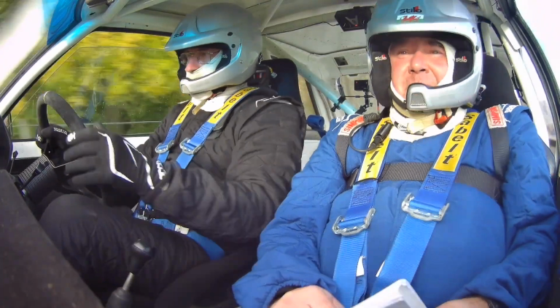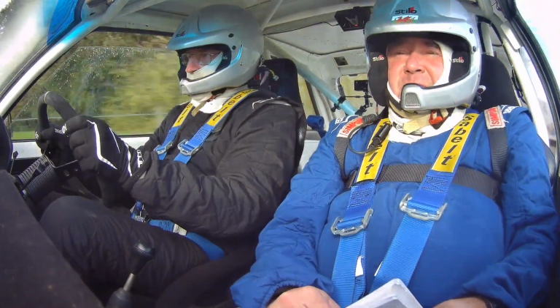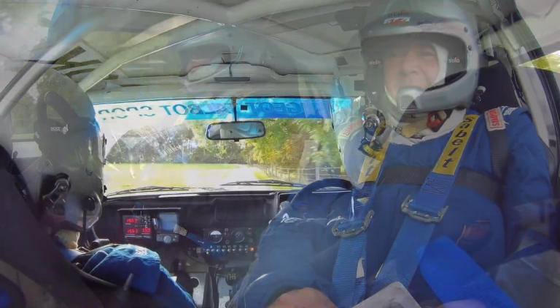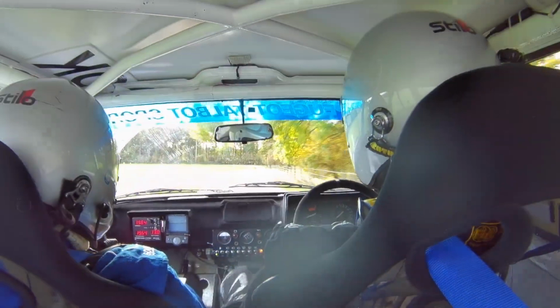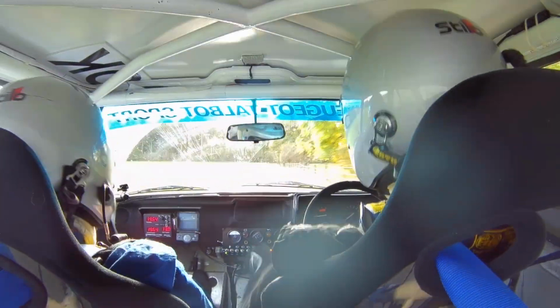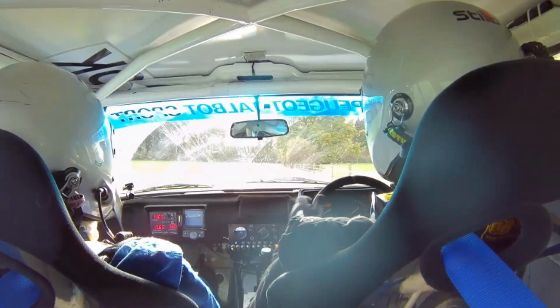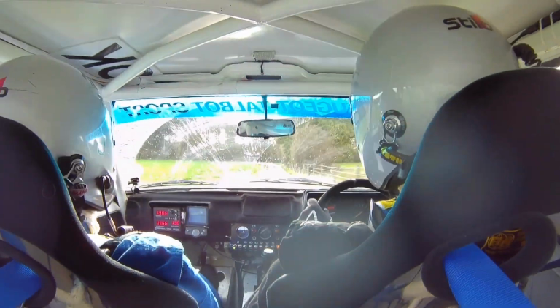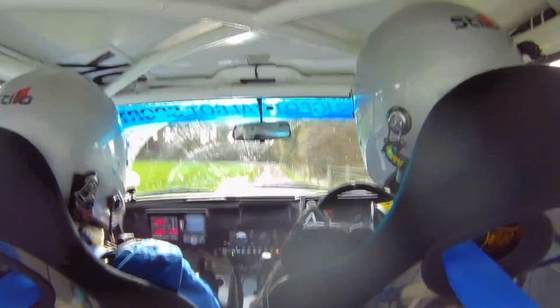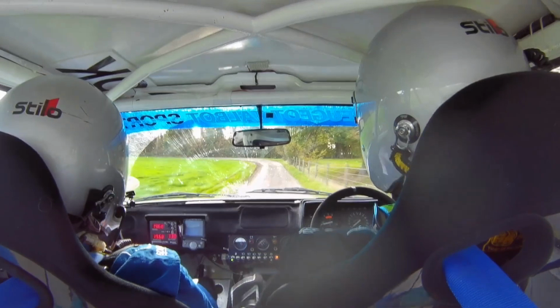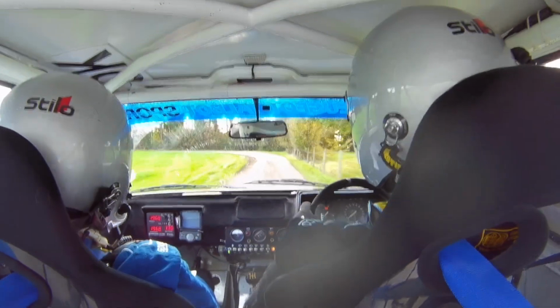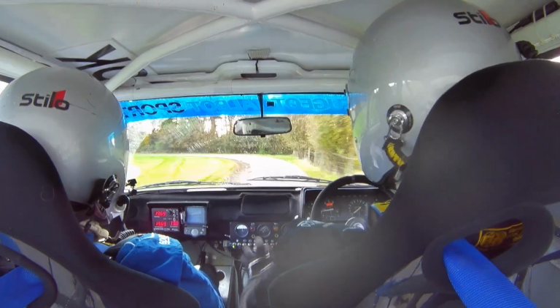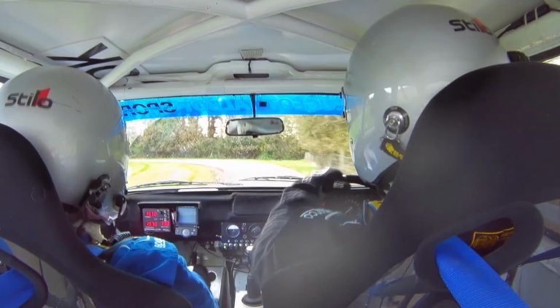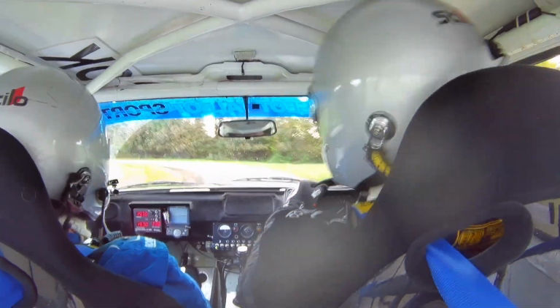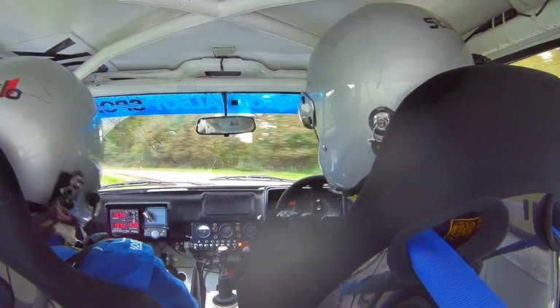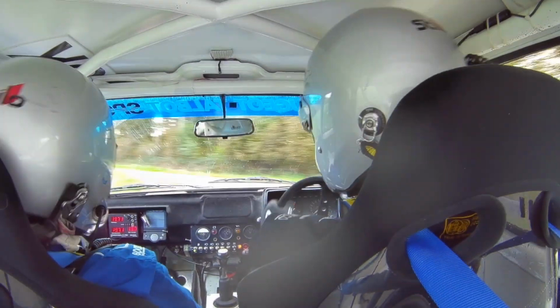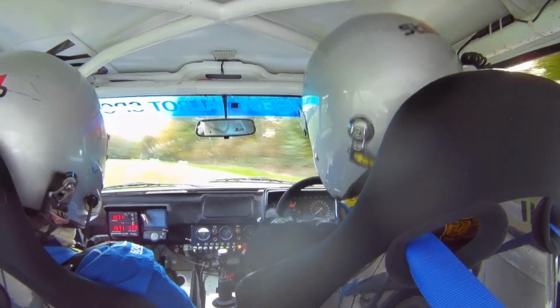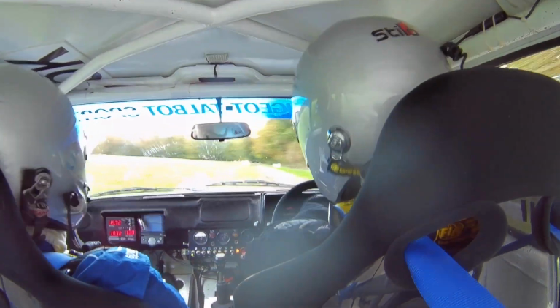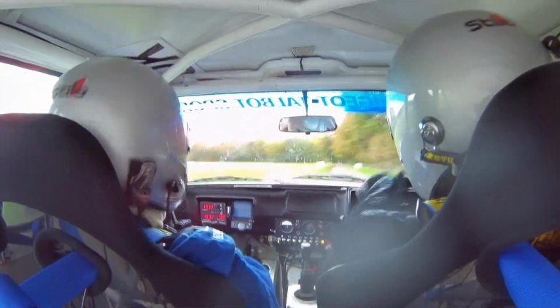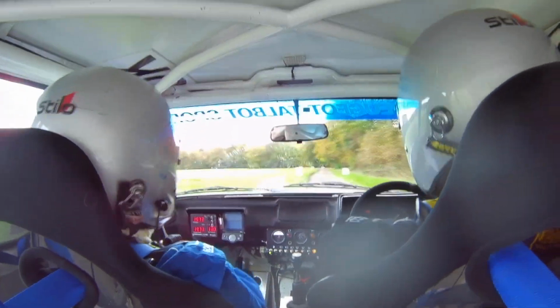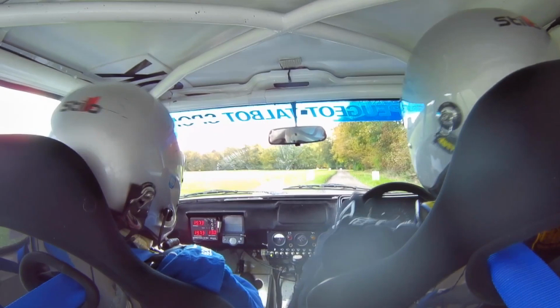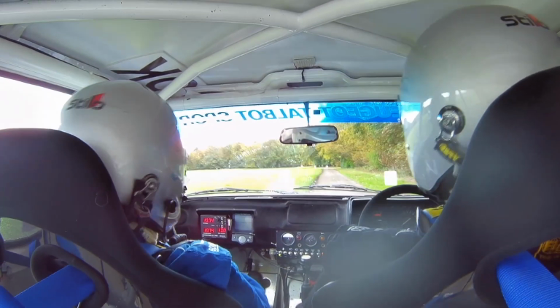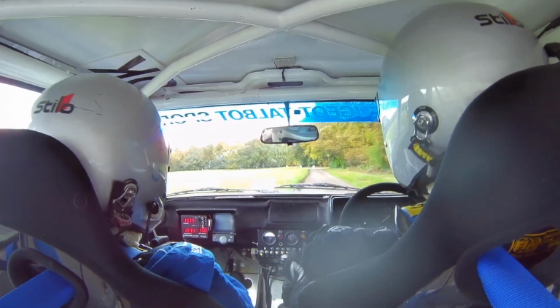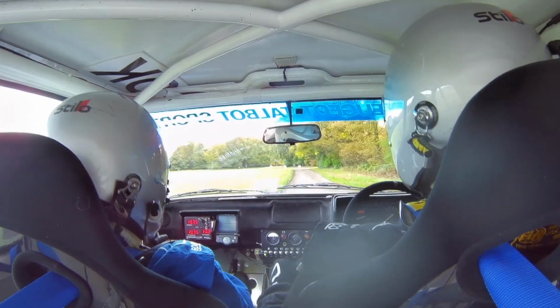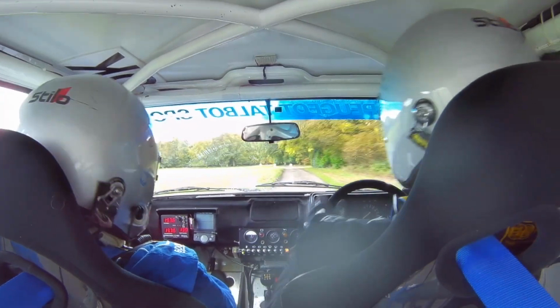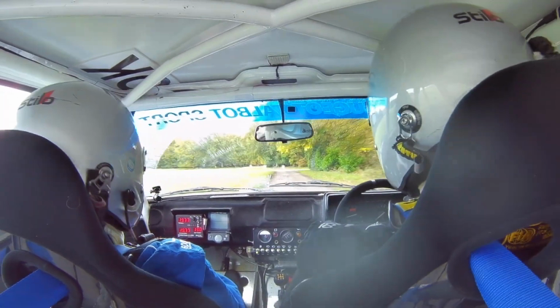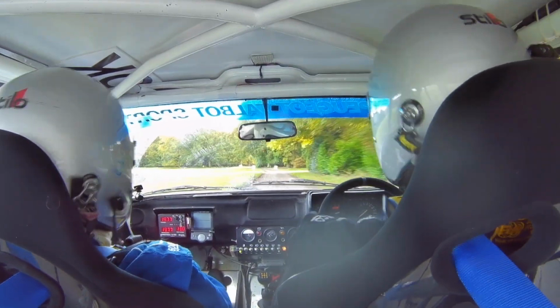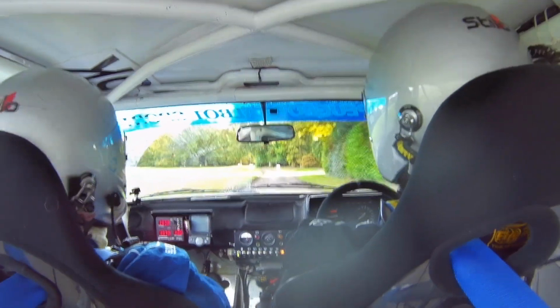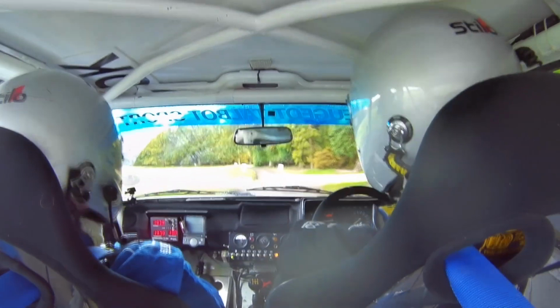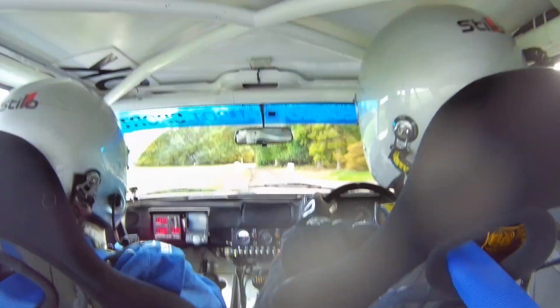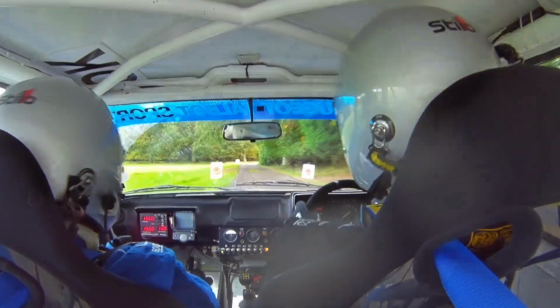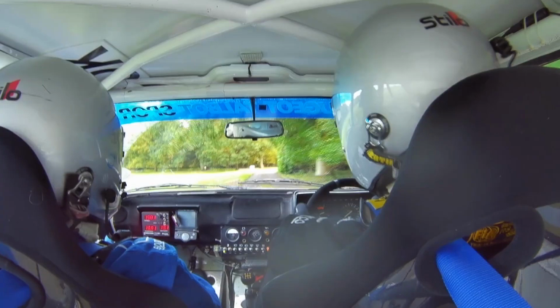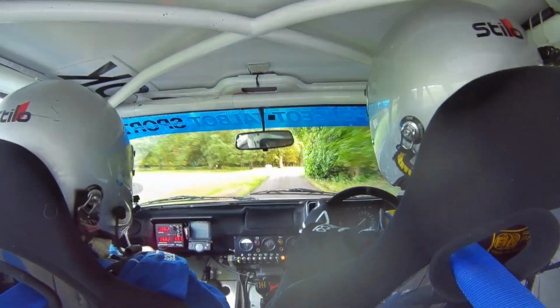Down to a 90 left. Then 100. And on the finish. Slippy only braking on the finish. And stop.